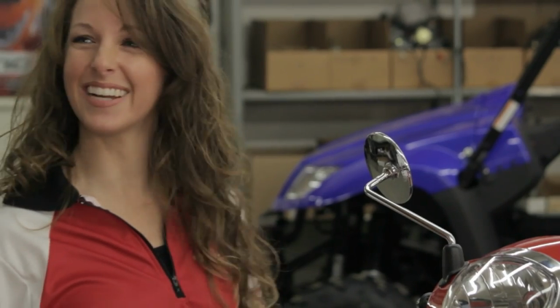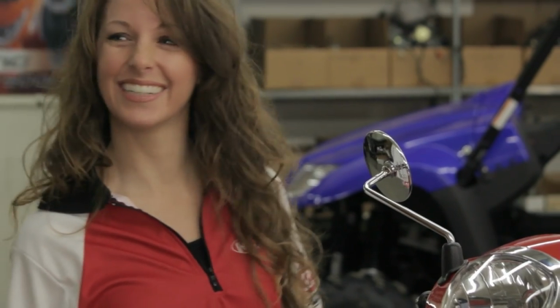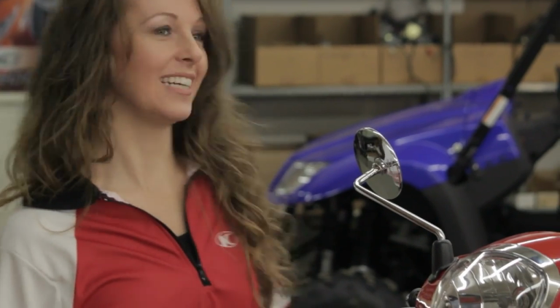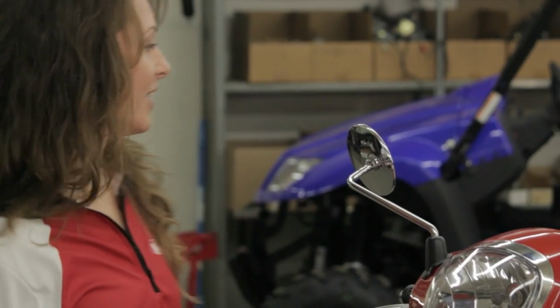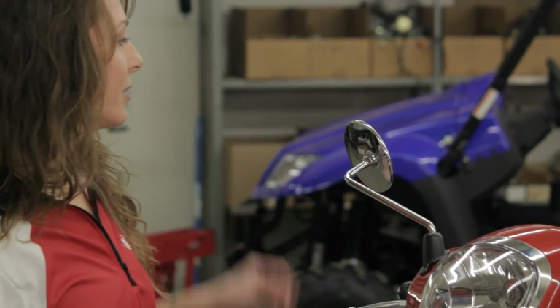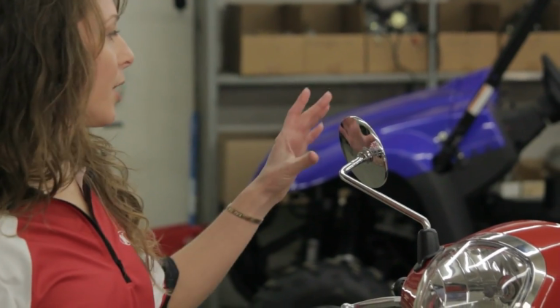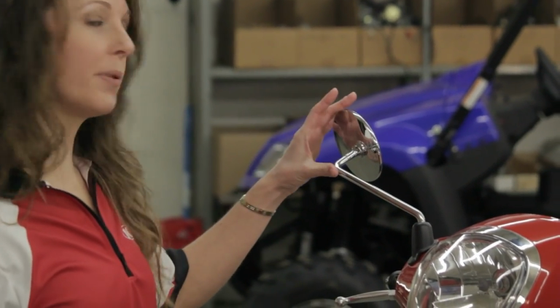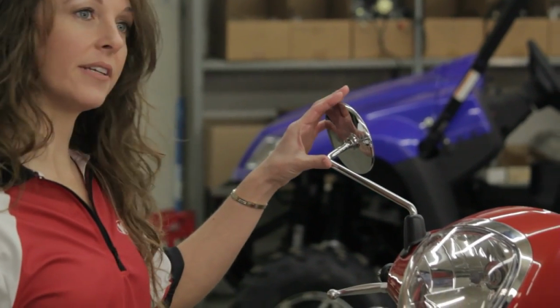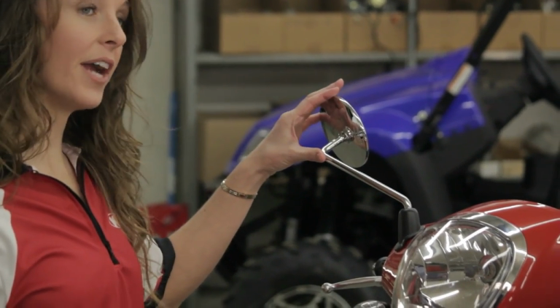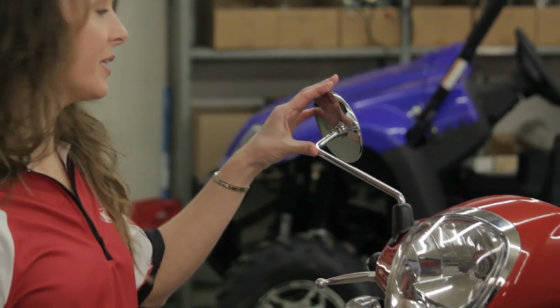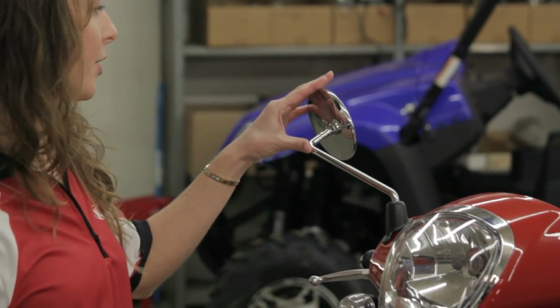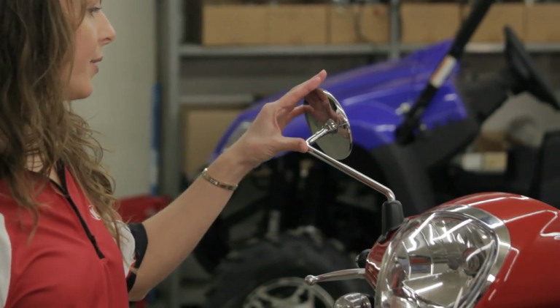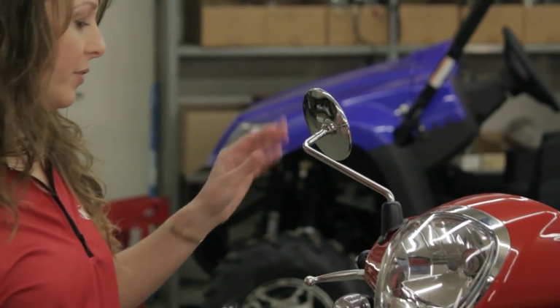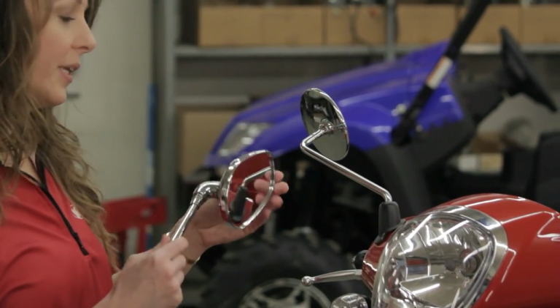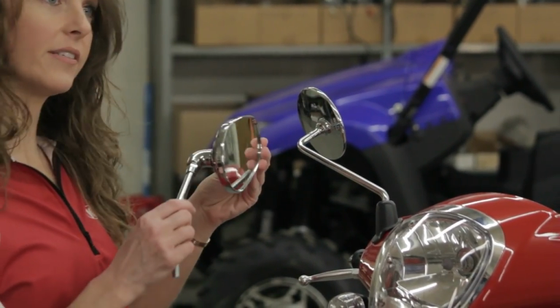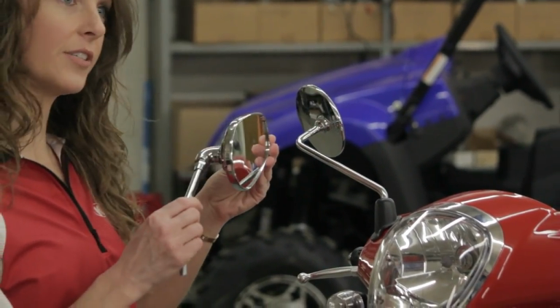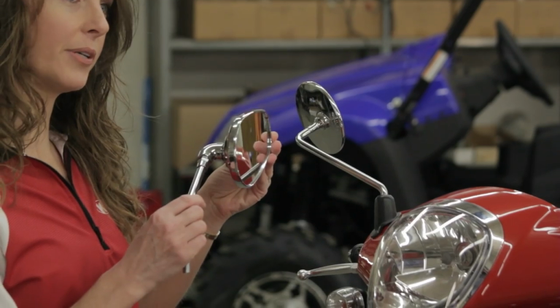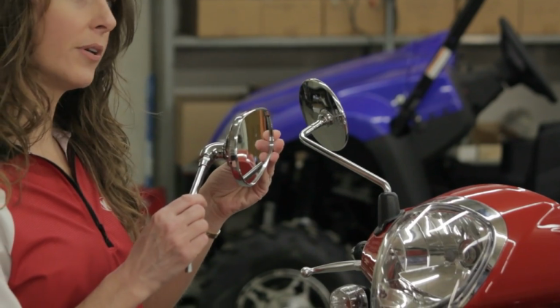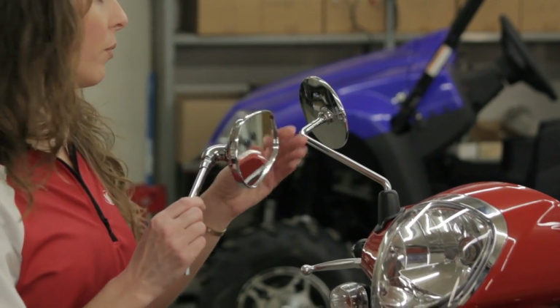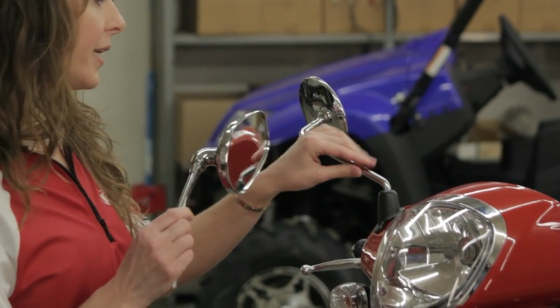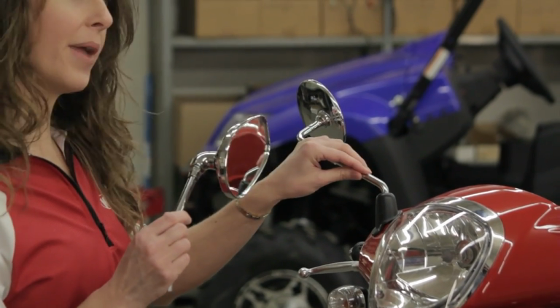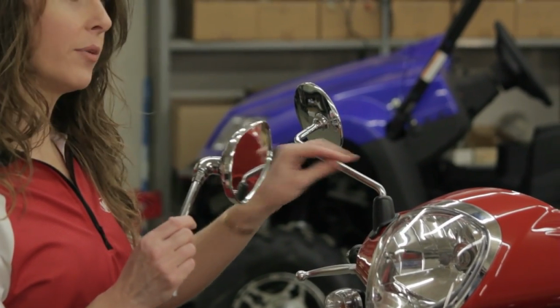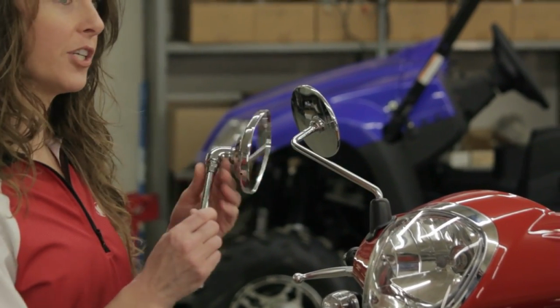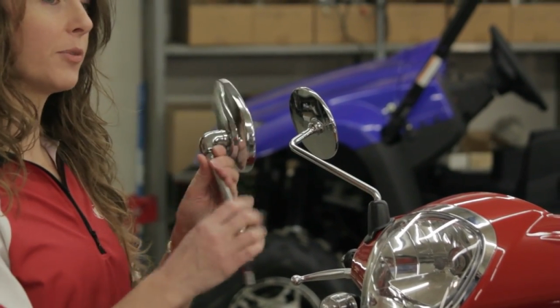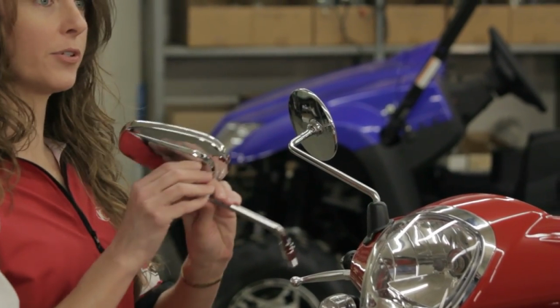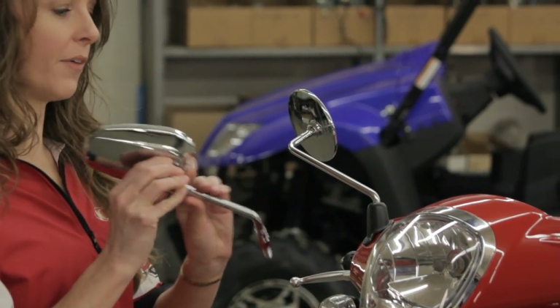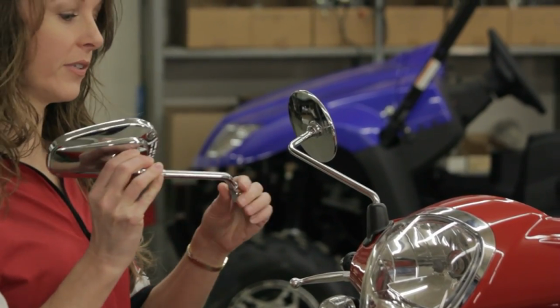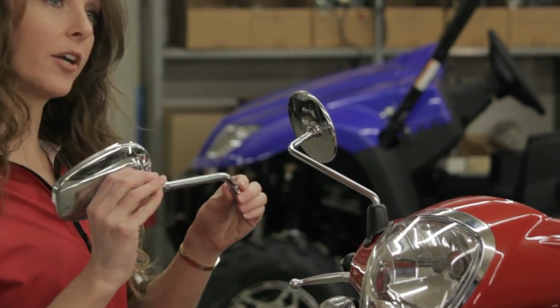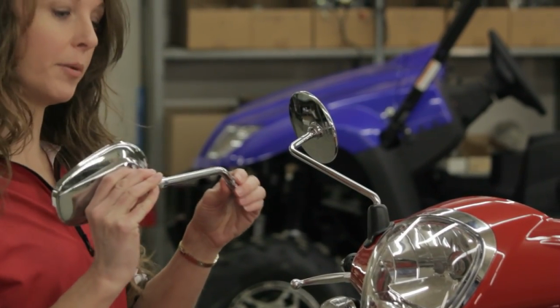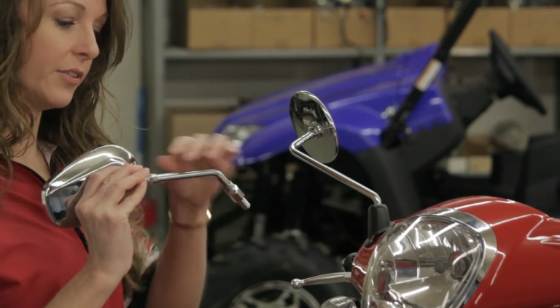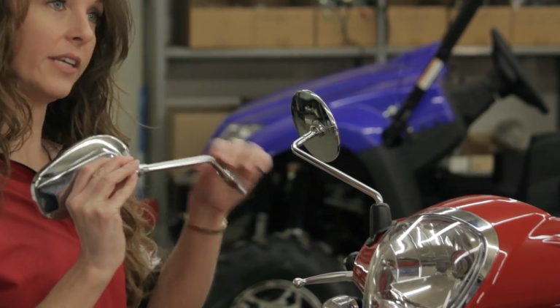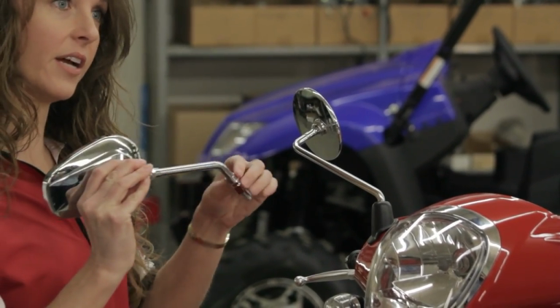Thanks, Al. Today we're going to start by replacing the factory stock mirror with these really nice accessory mirrors. Once we get them mounted, we can adjust them to our personal preference and lock them into place using these nuts.